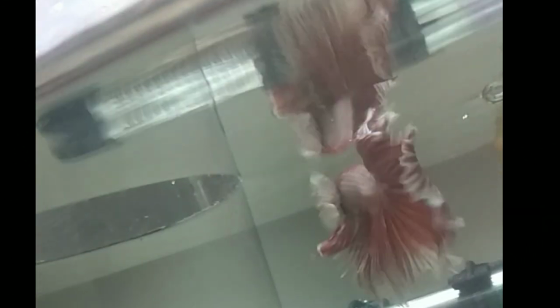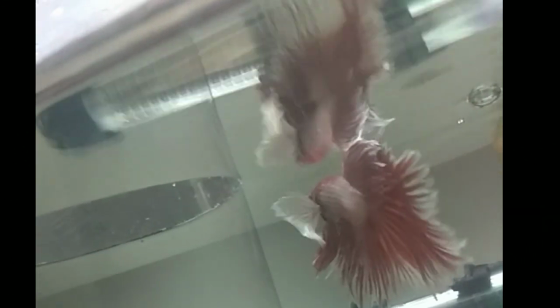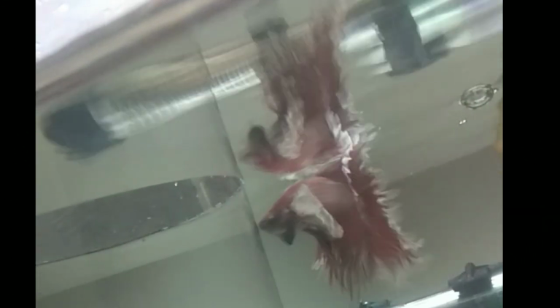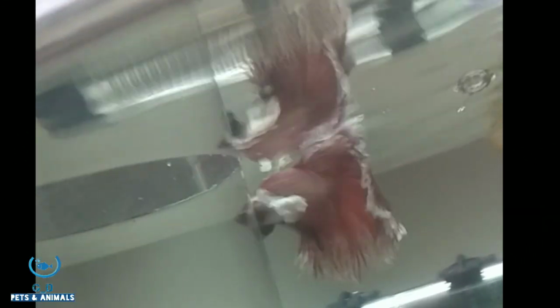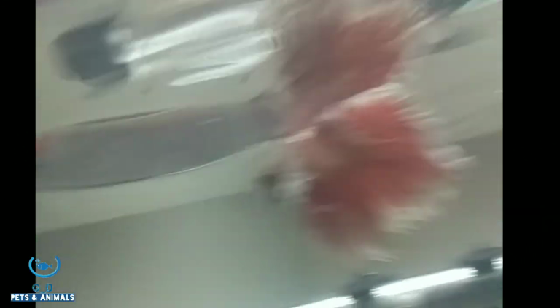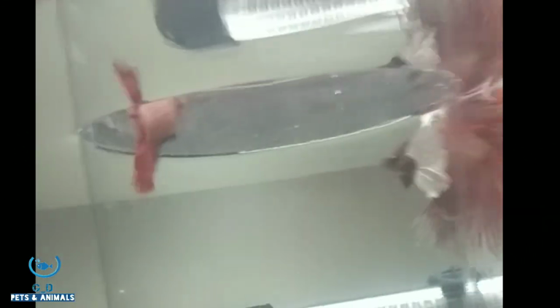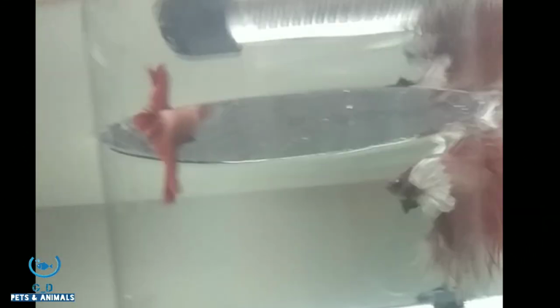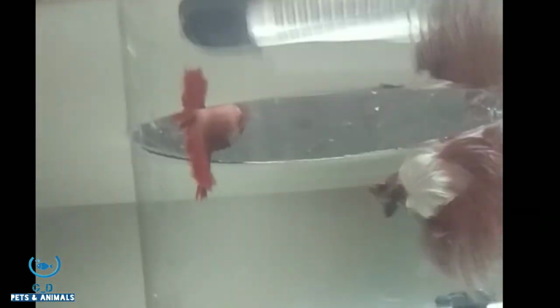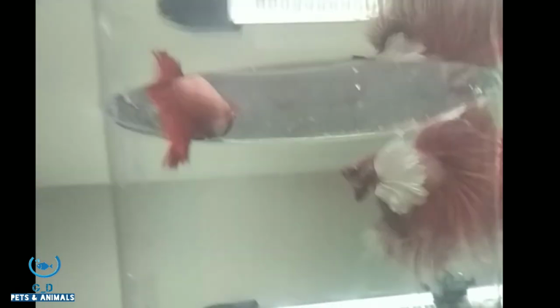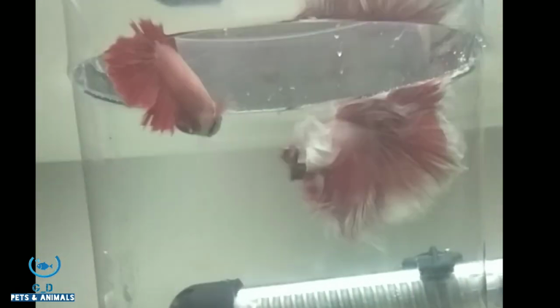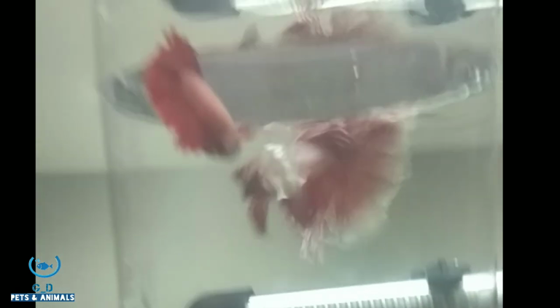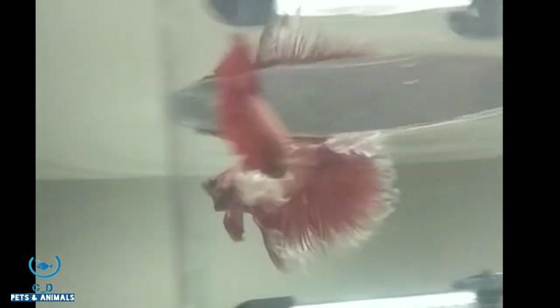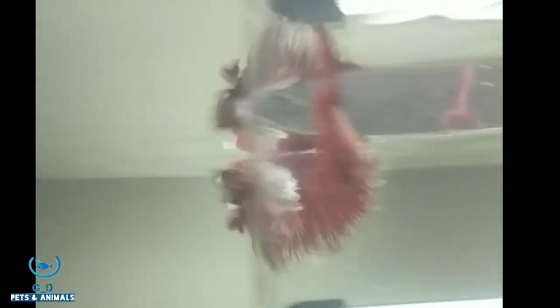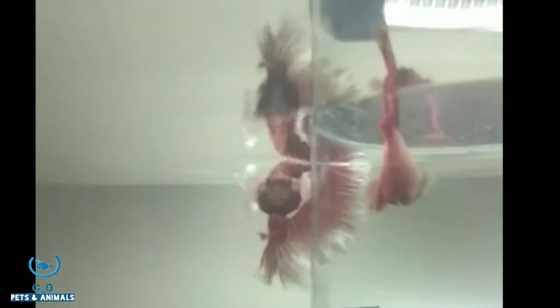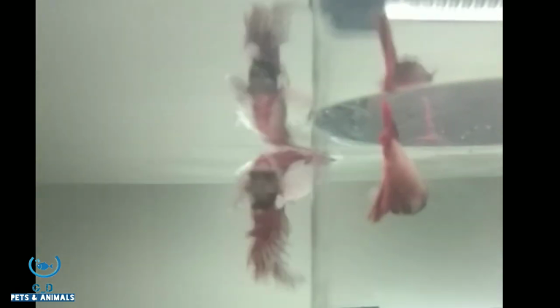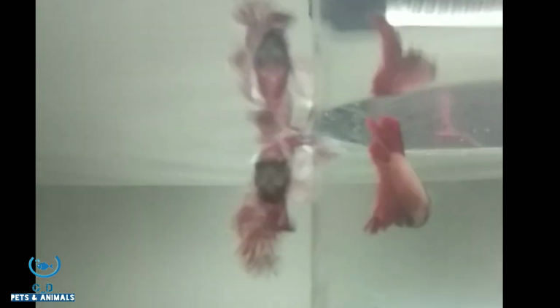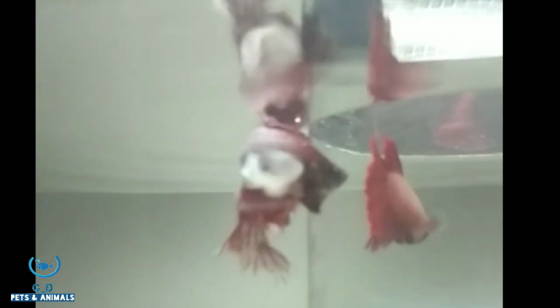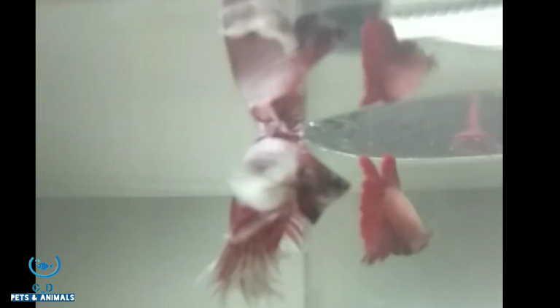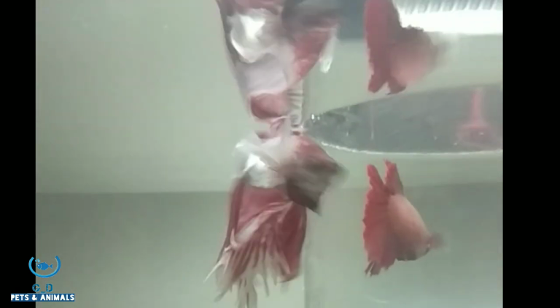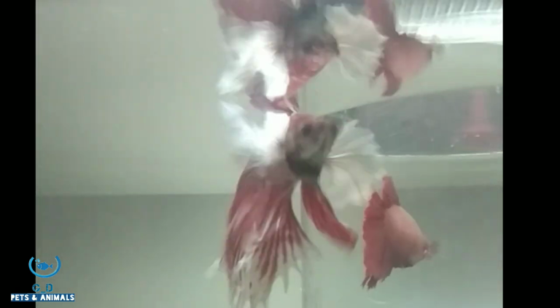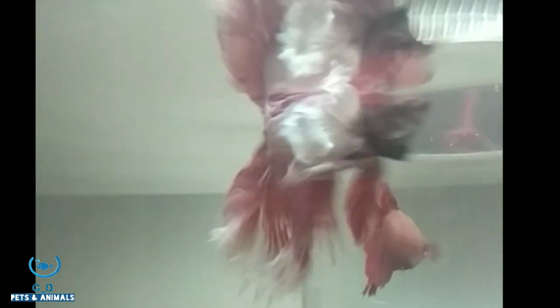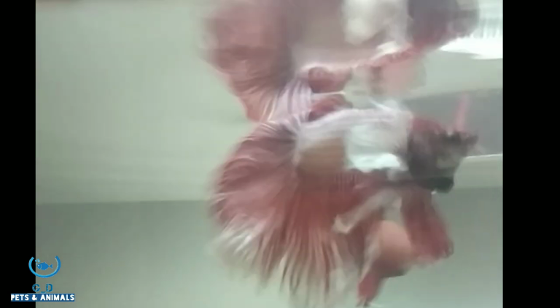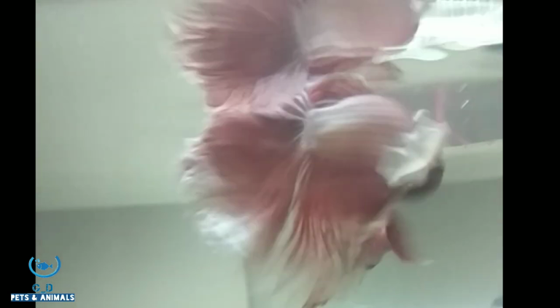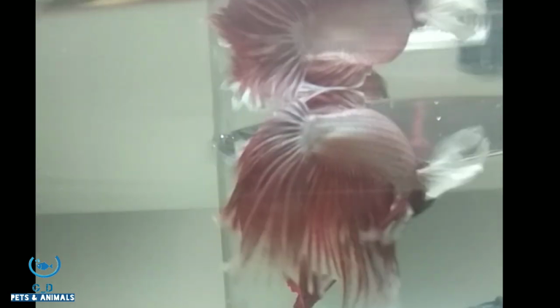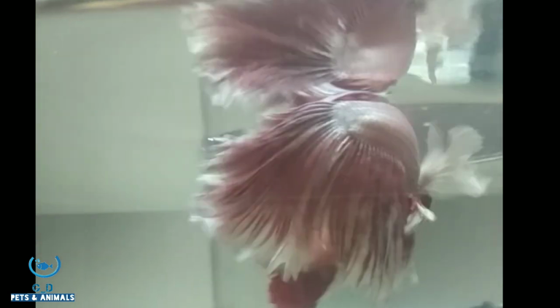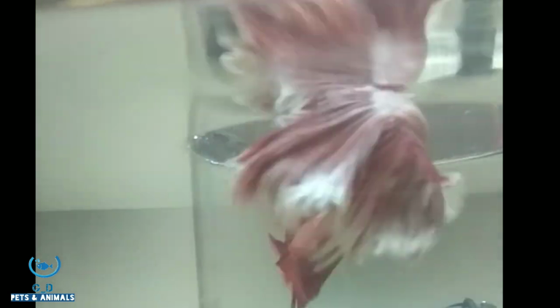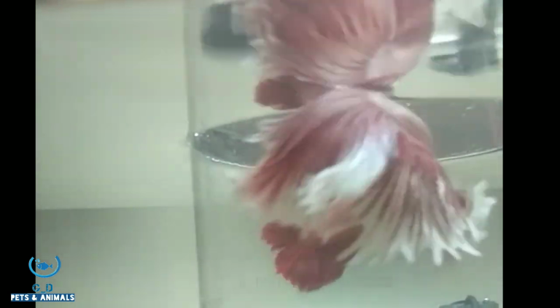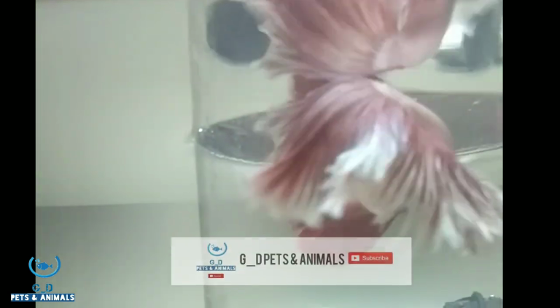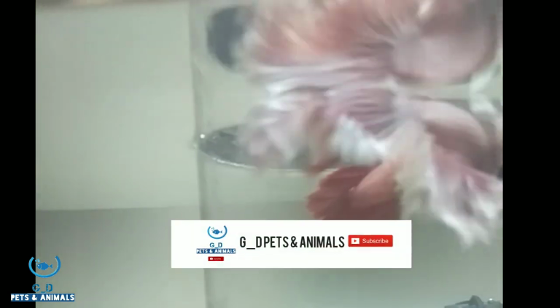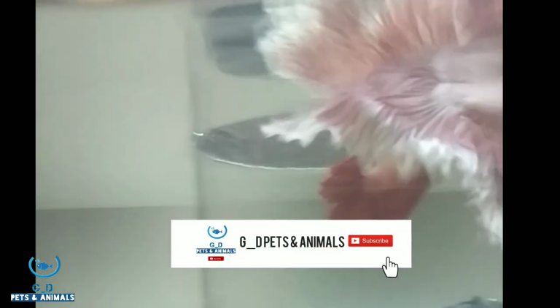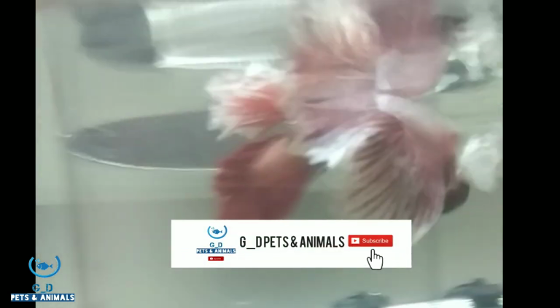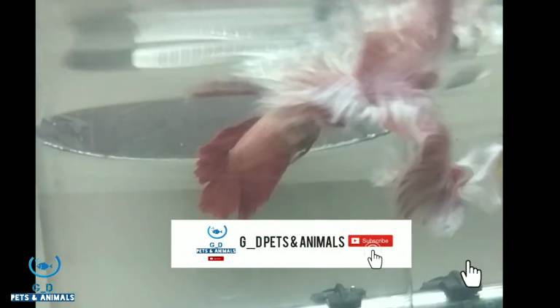Hey guys, welcome back. You are looking at GDF channel. I am going to show you some common mistakes. If you are watching the video, subscribe to the channel and click the bell.